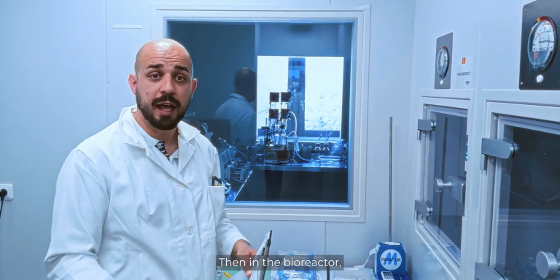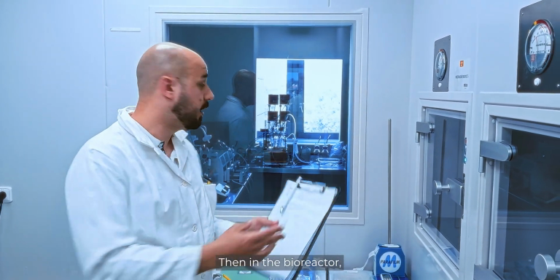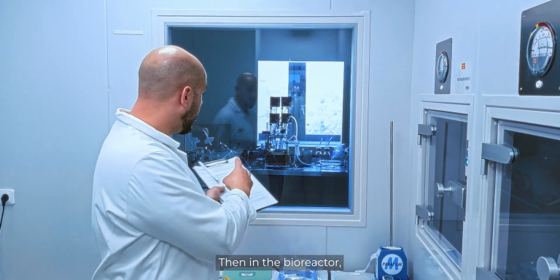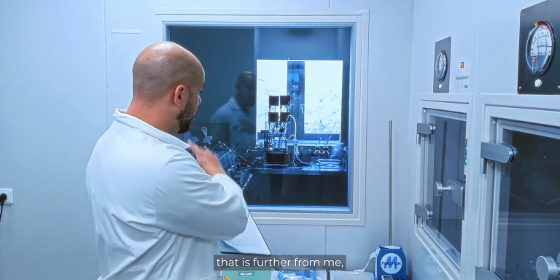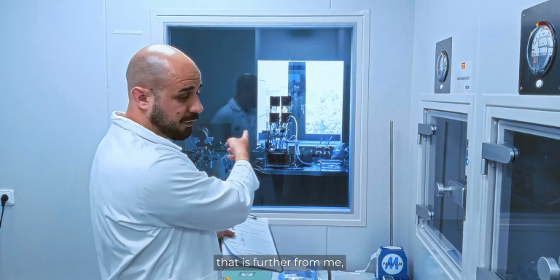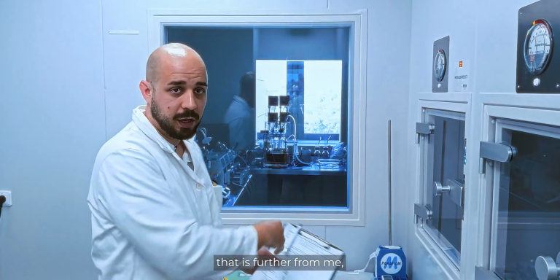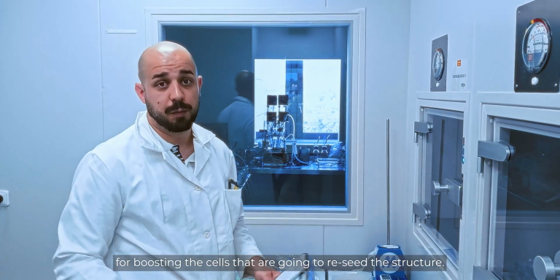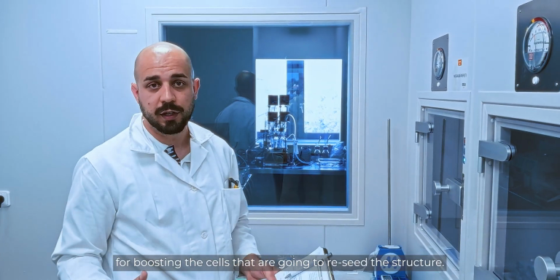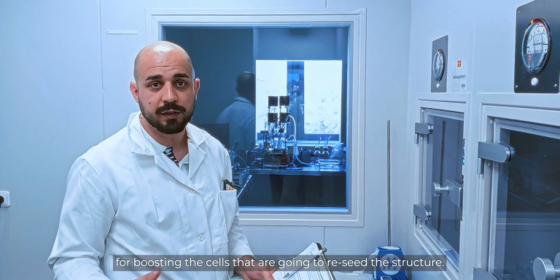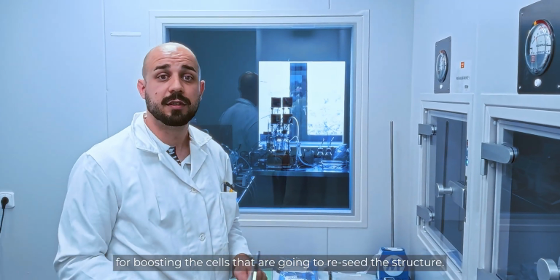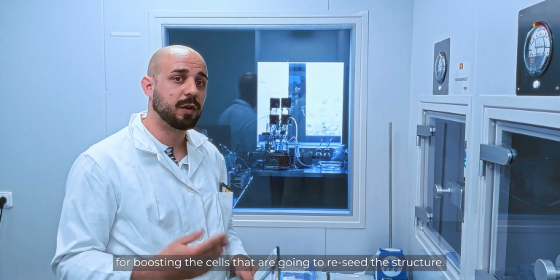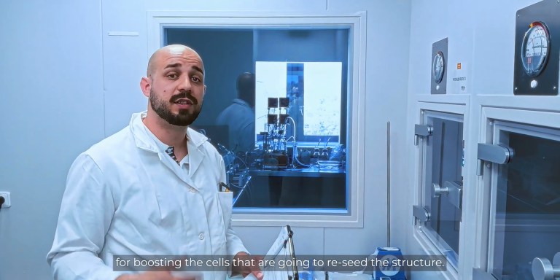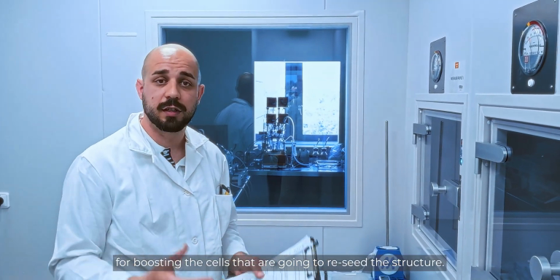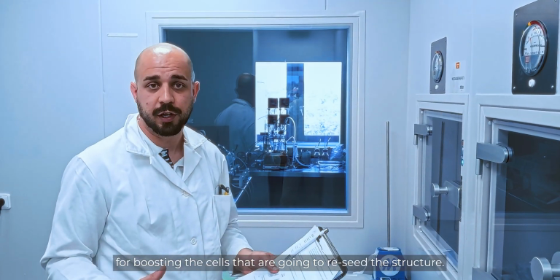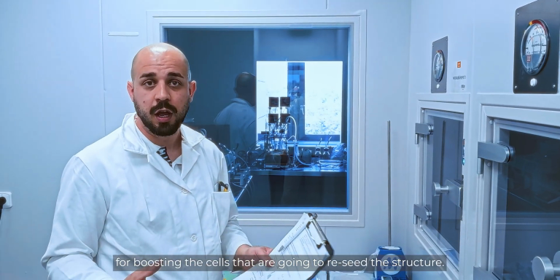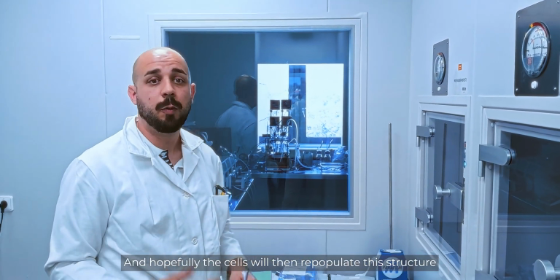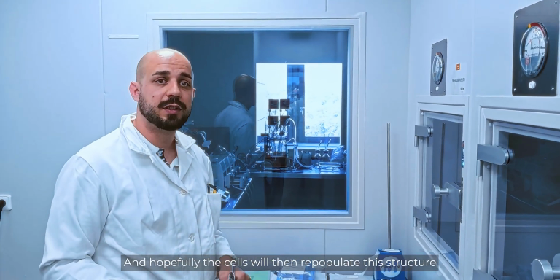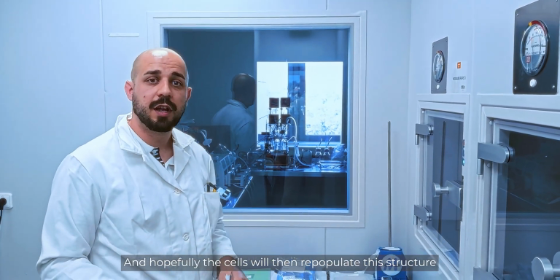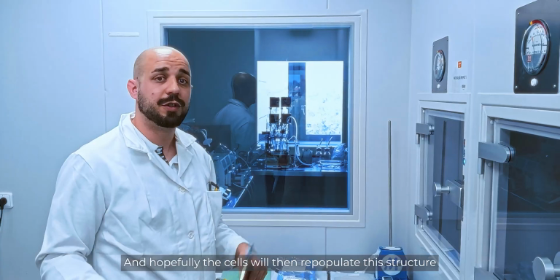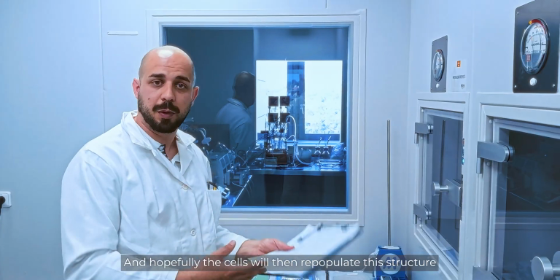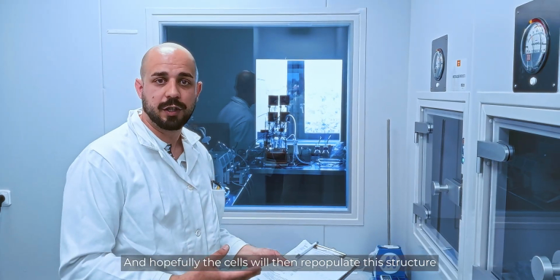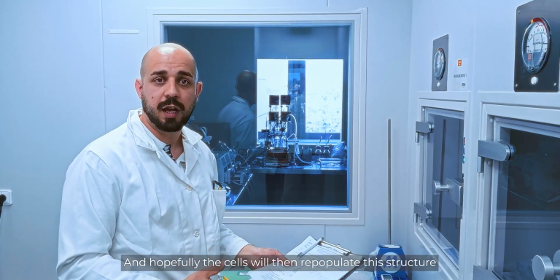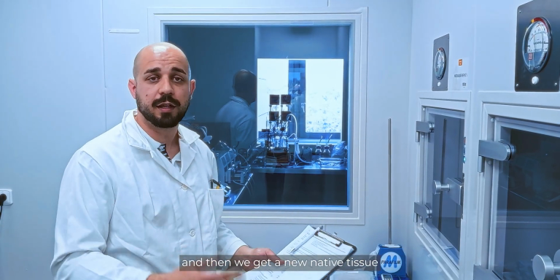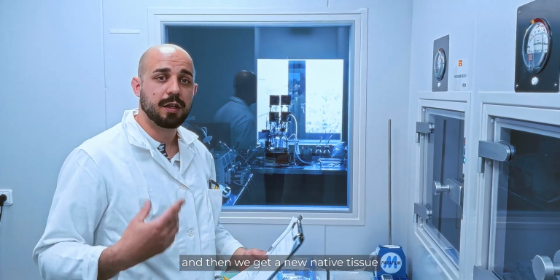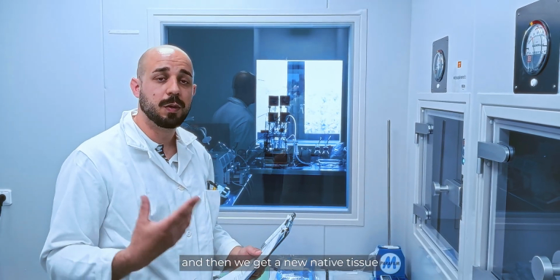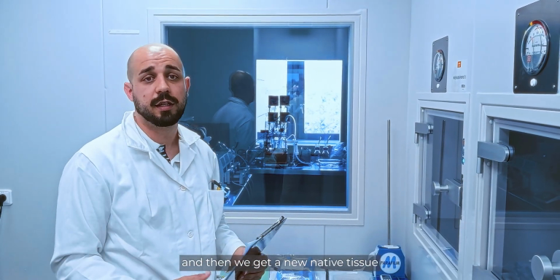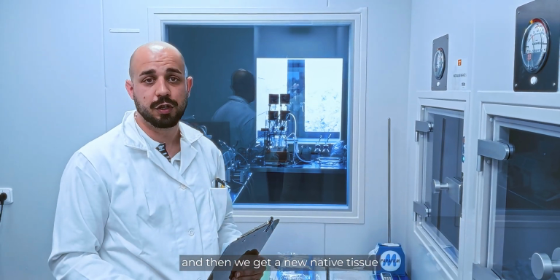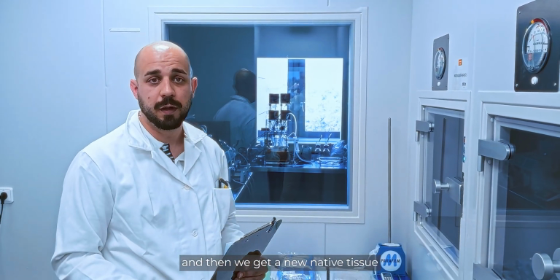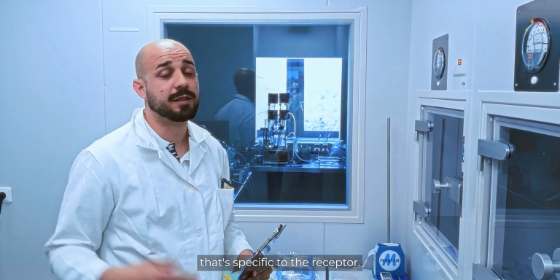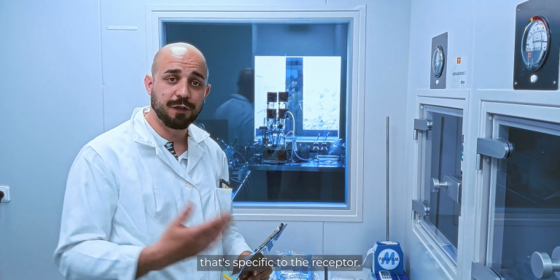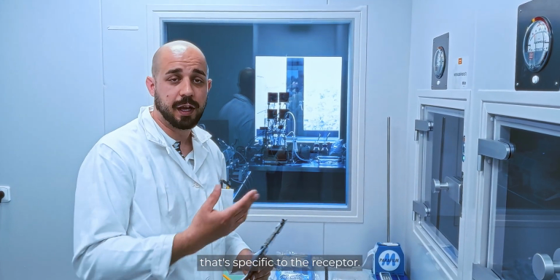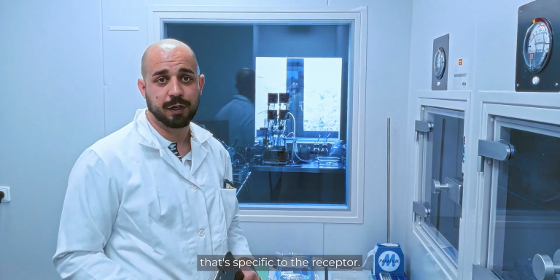Then, in the bioreactor, we boost the cells. We're going to reseed the structure, and hopefully the cells will repopulate it so we get new native tissue — that is specific to the patient receiving it.